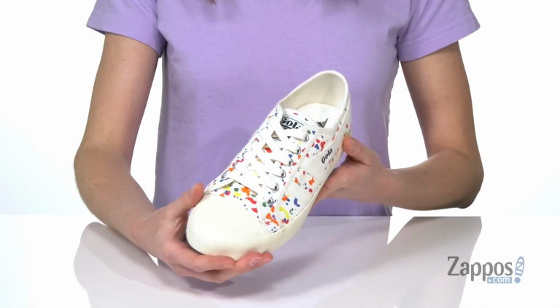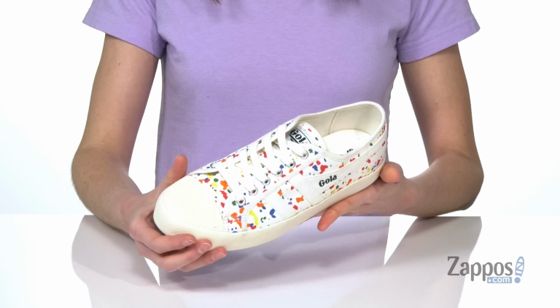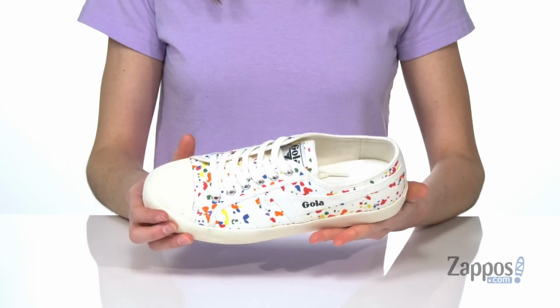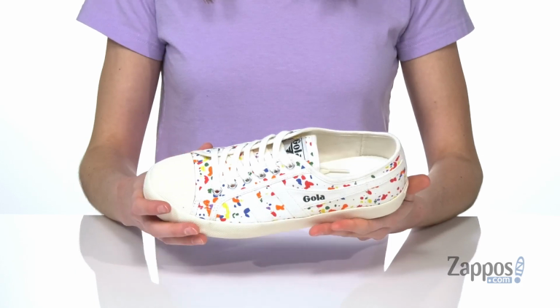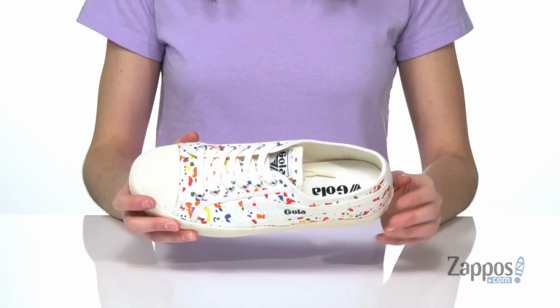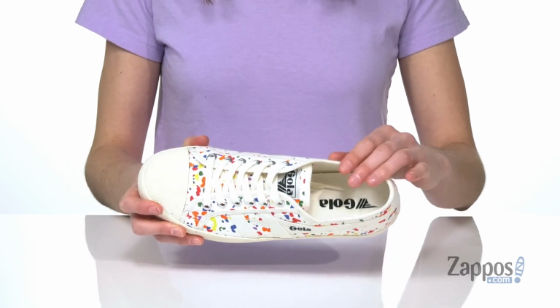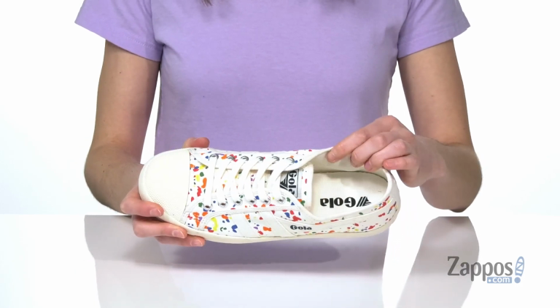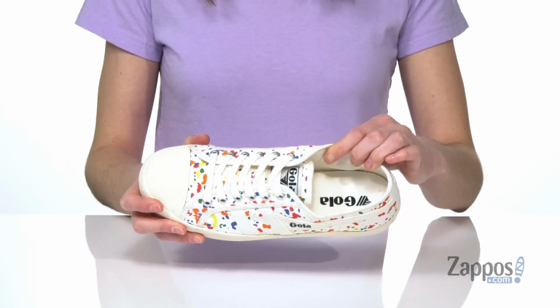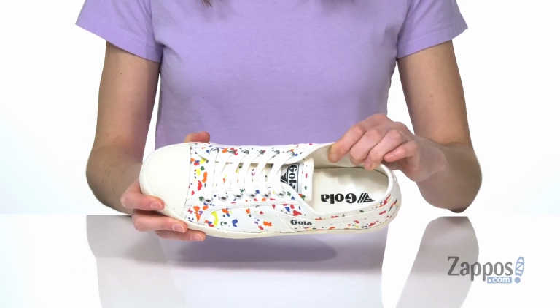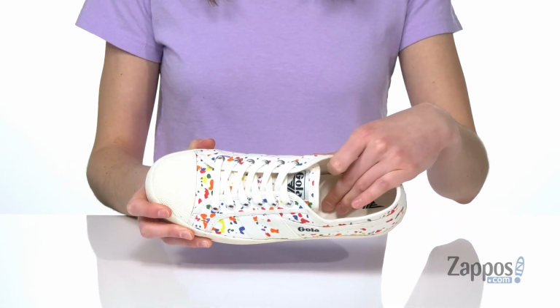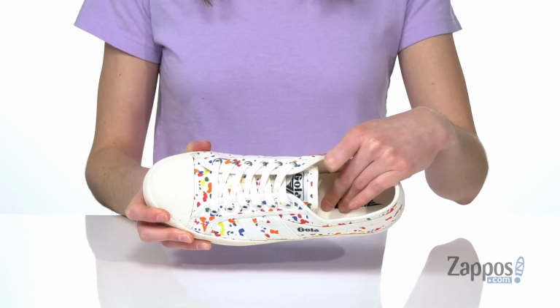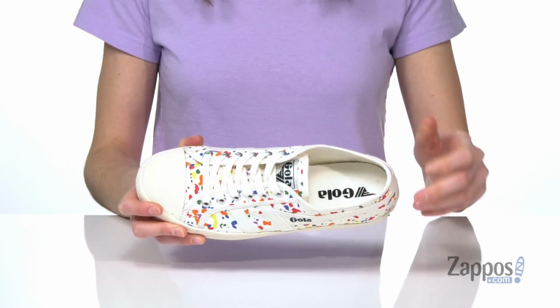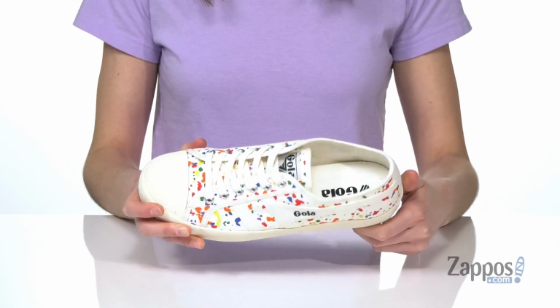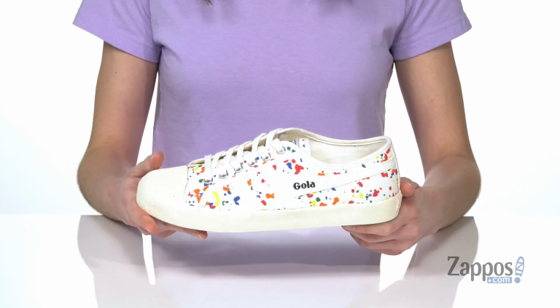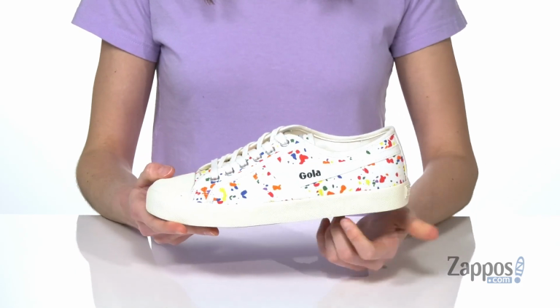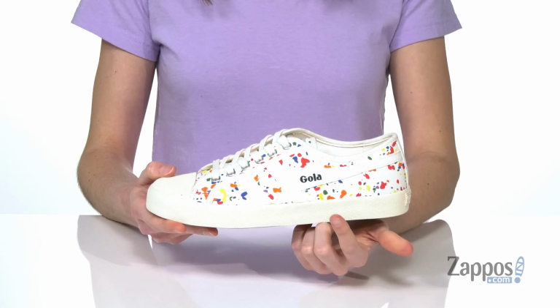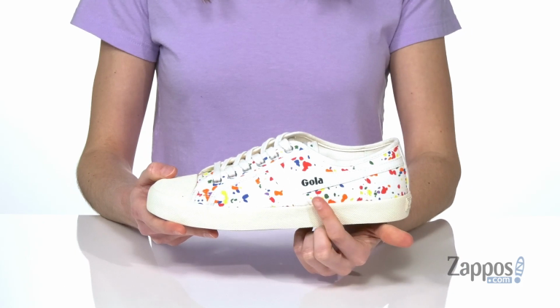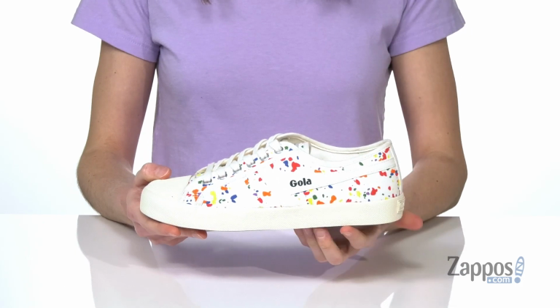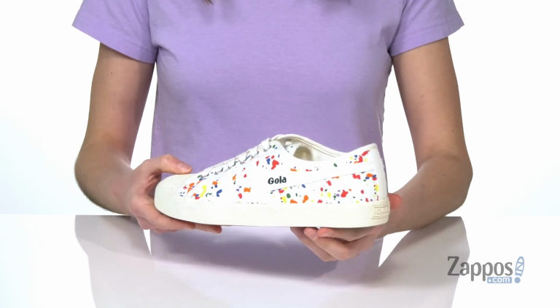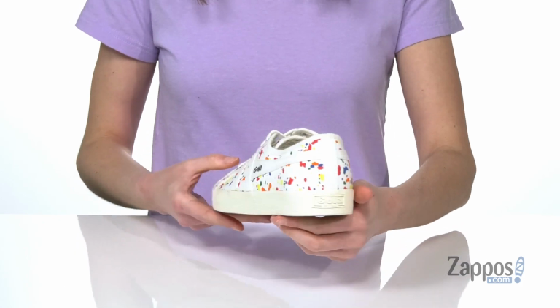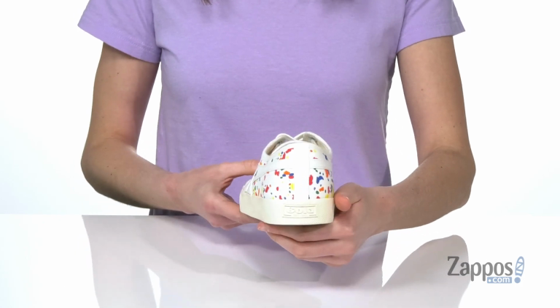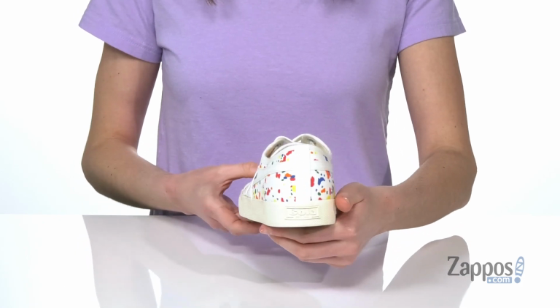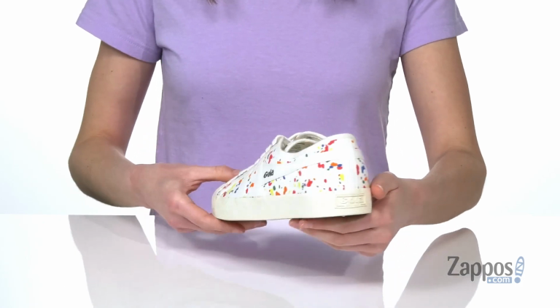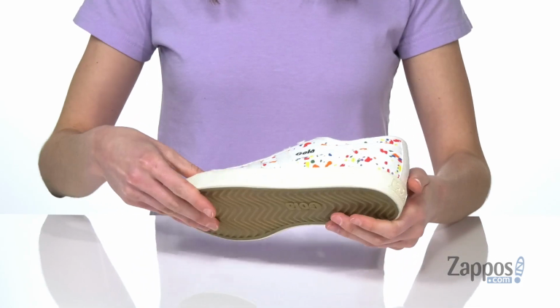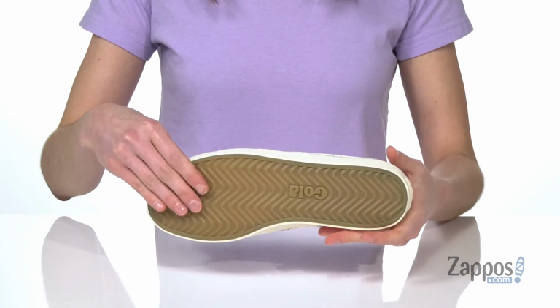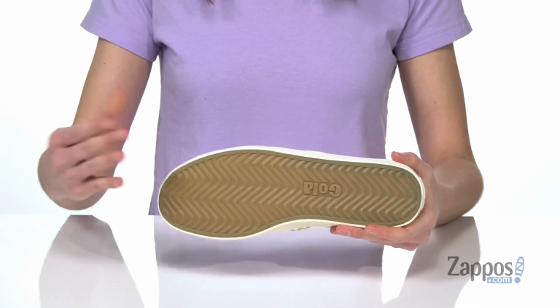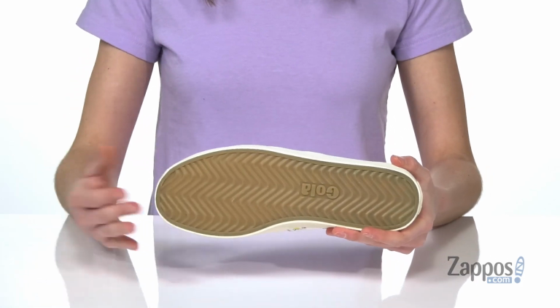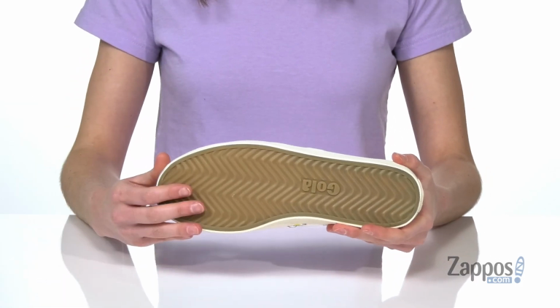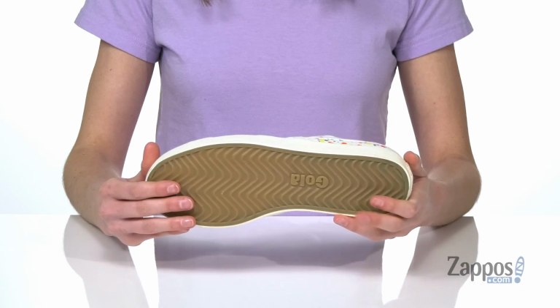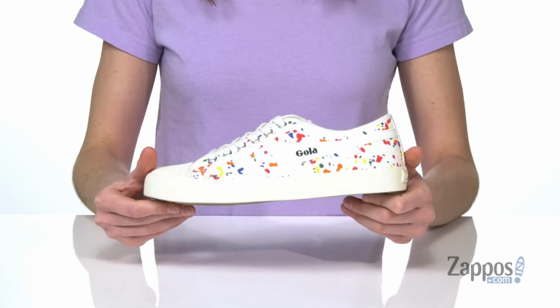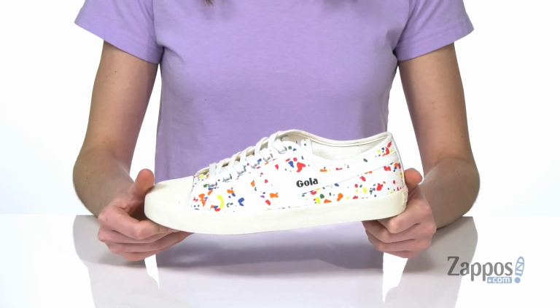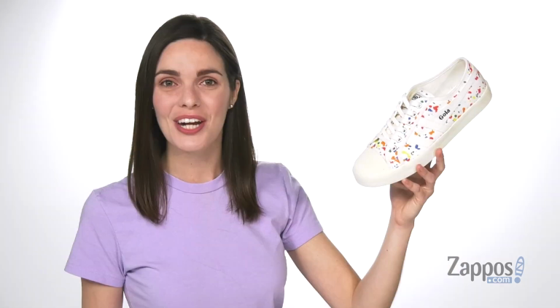Inside it's got a textile lining and a lightly padded footbed. You've got the GOLA branding on the side and around the back of the heel, and underneath is a durable rubber outsole.